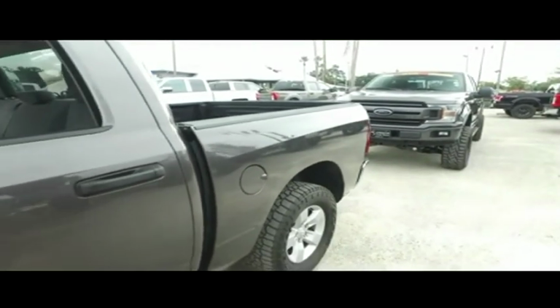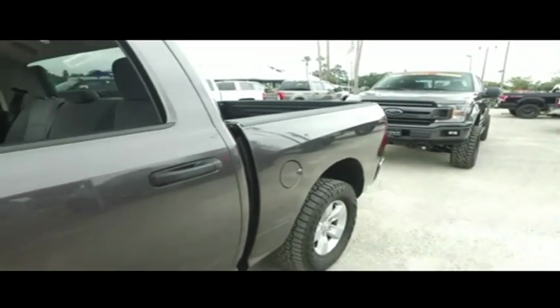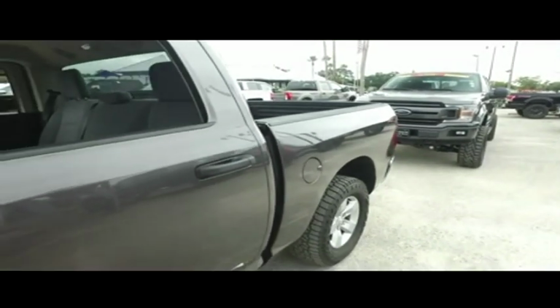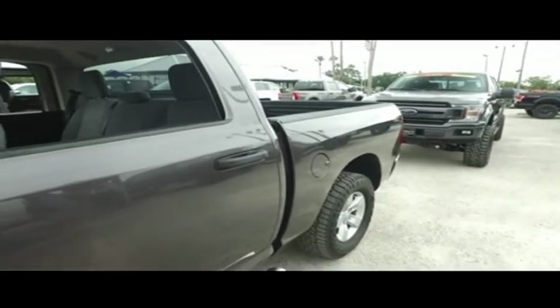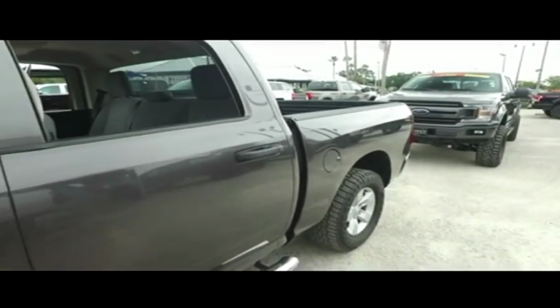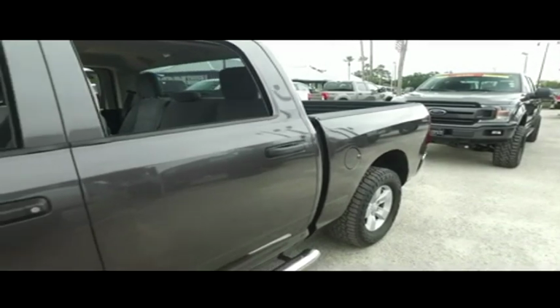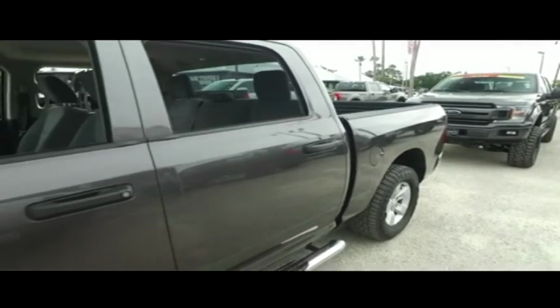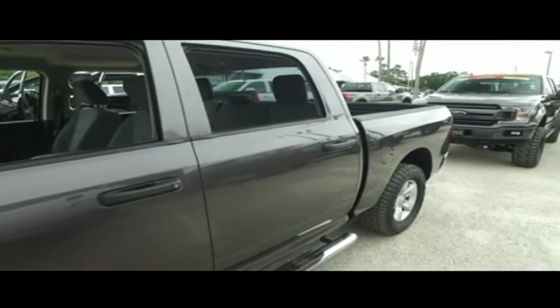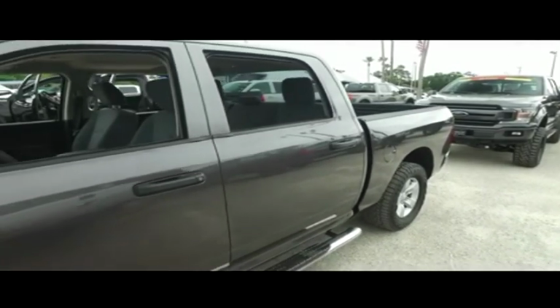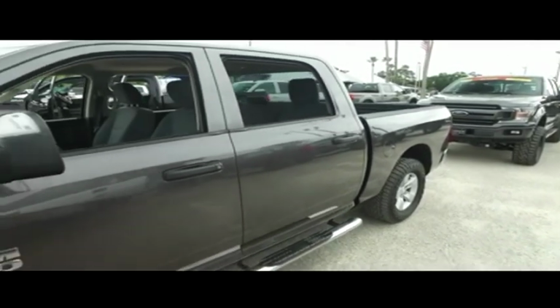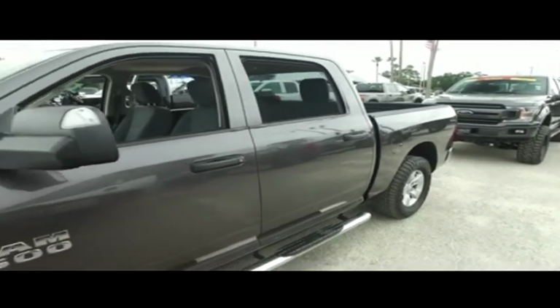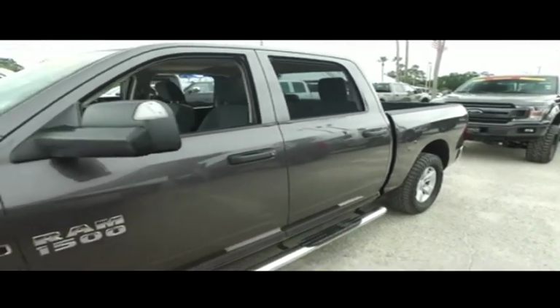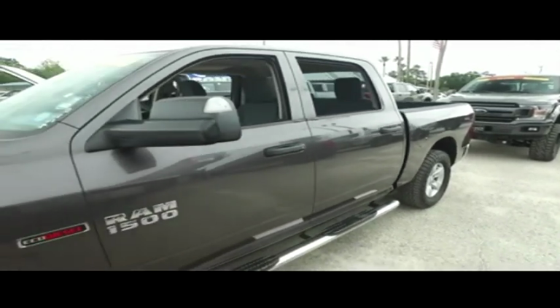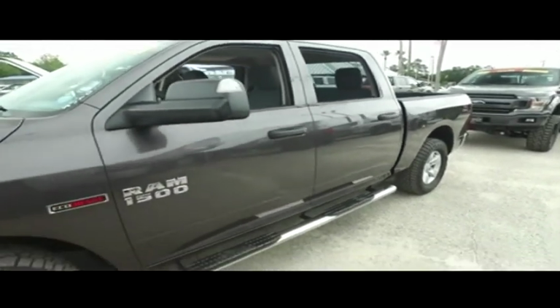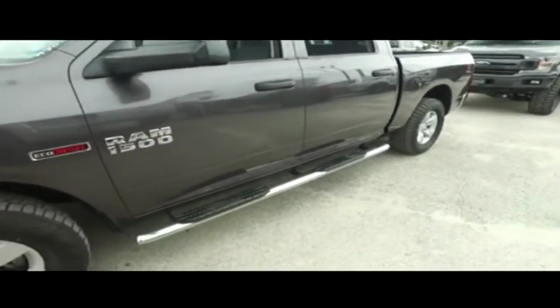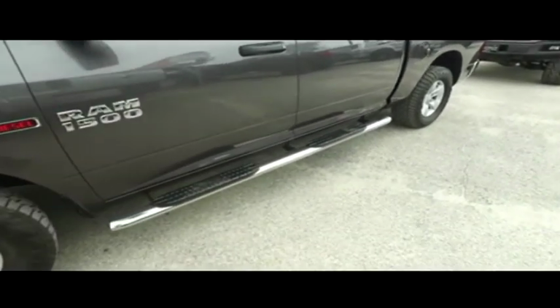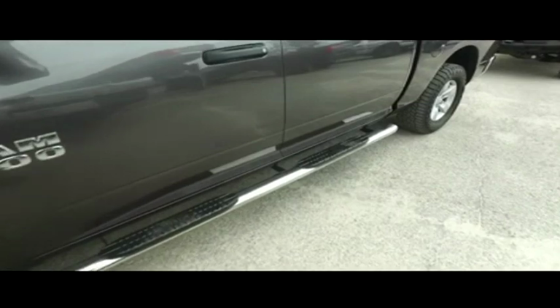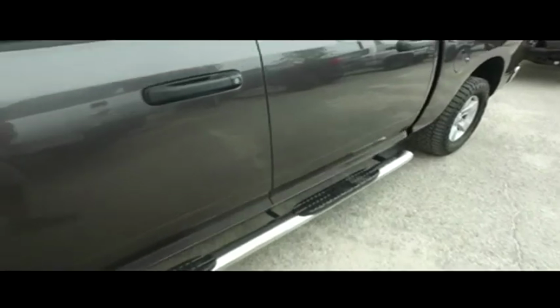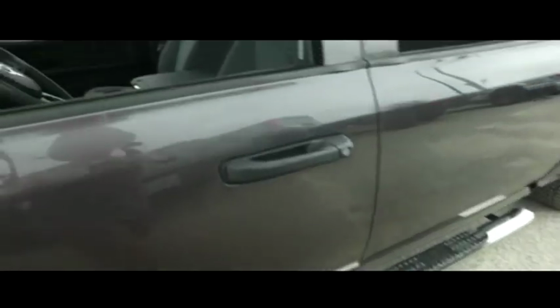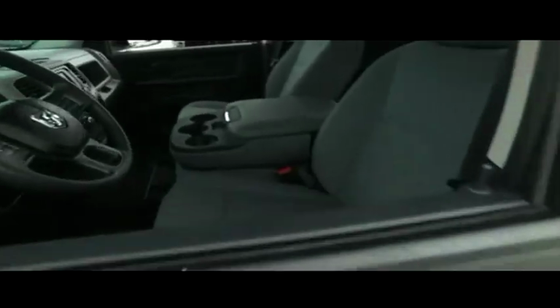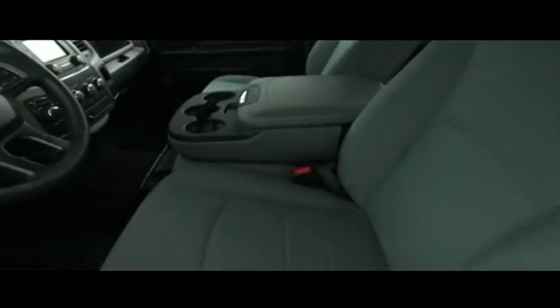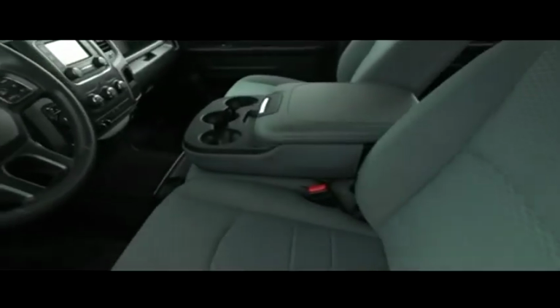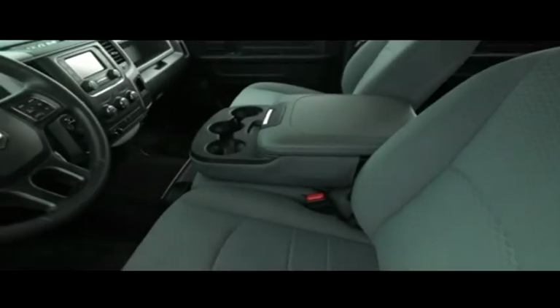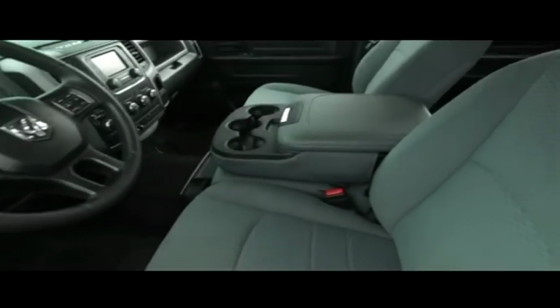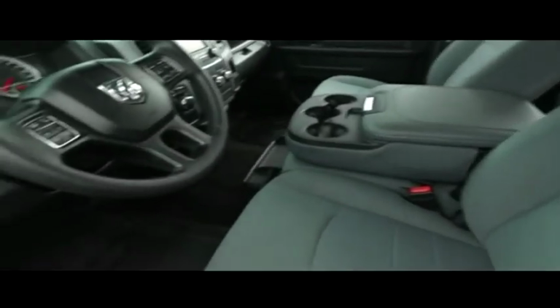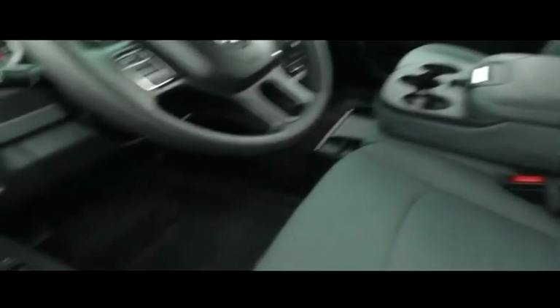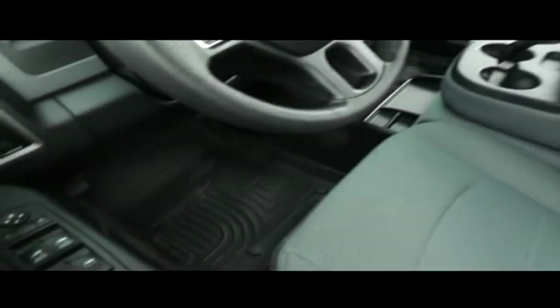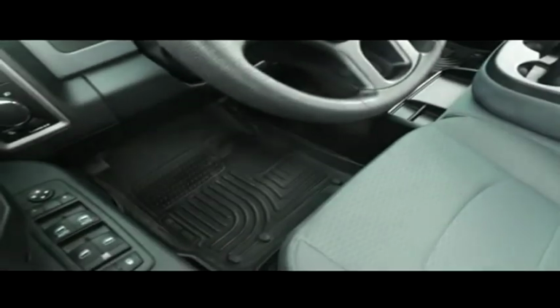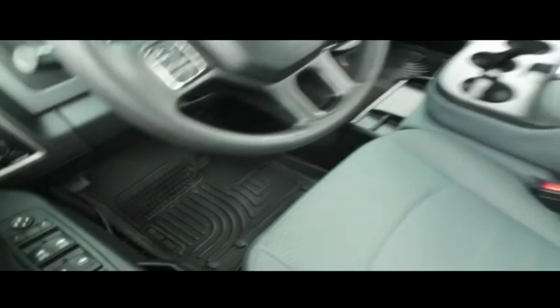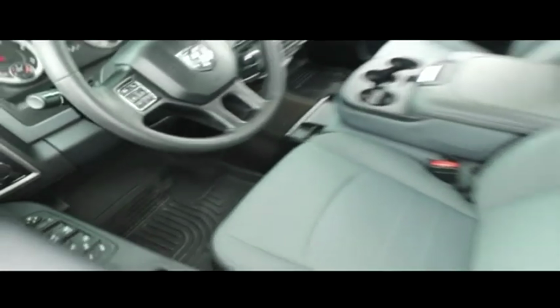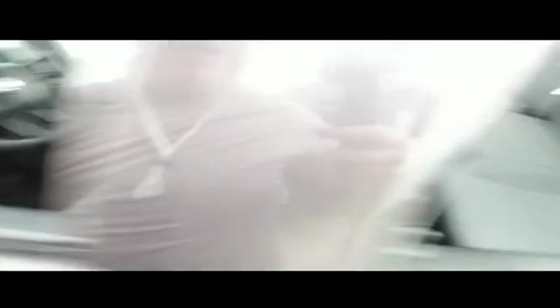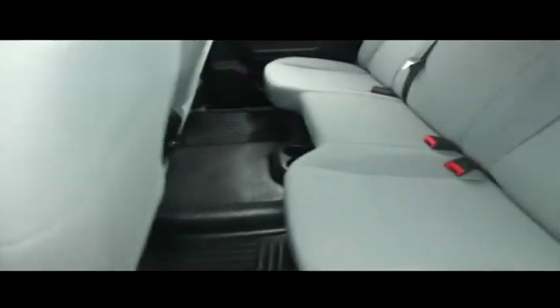You got those beautiful Ram storage bins, that Uconnect MP3 AM FM satellite stereo with Bluetooth hands-free technology. Look at that beautiful running board. You got that beautiful interior, and those upgraded Husky liners in the front and back.